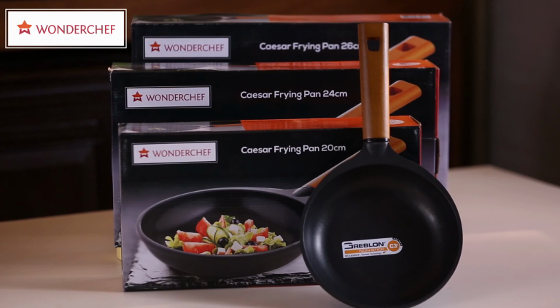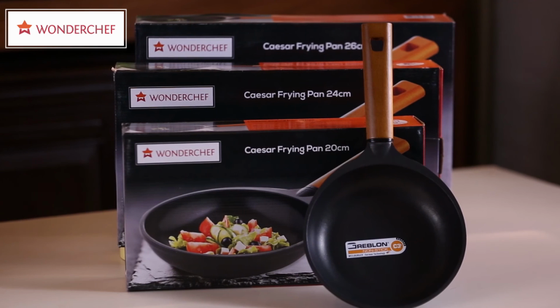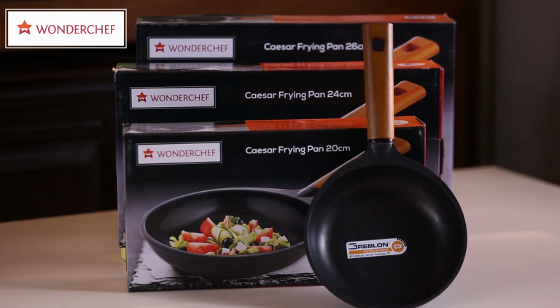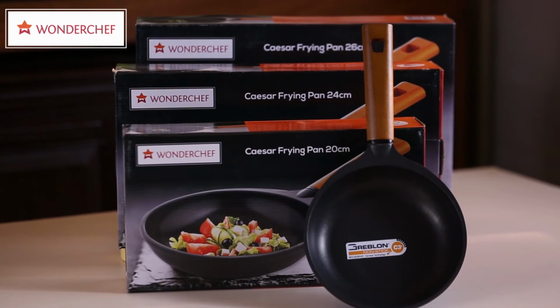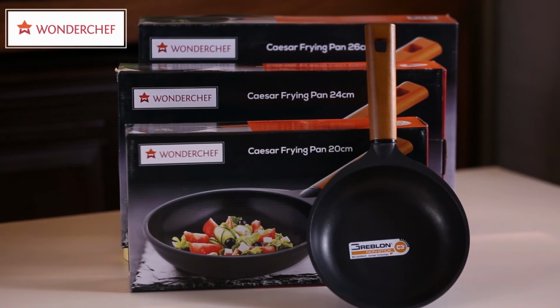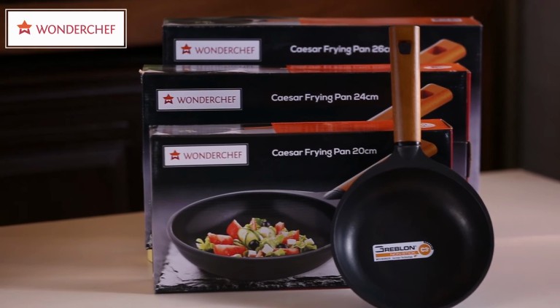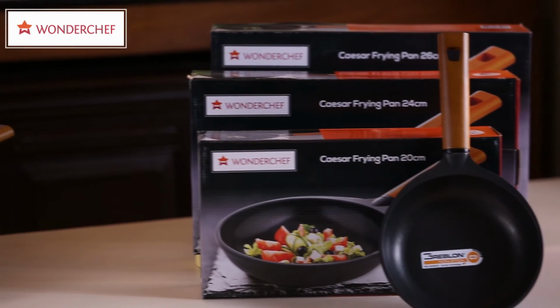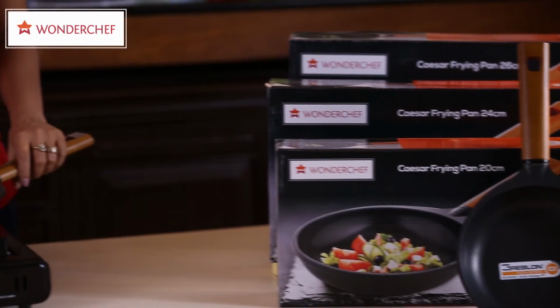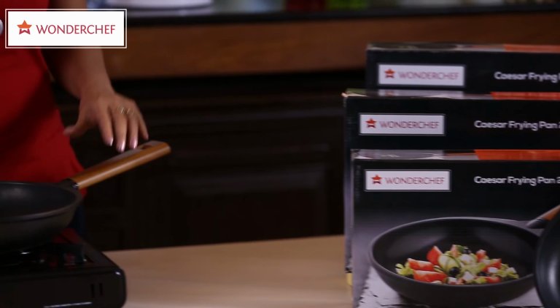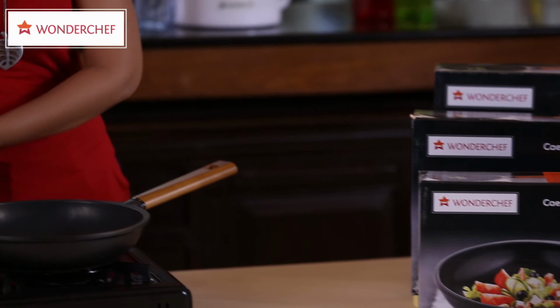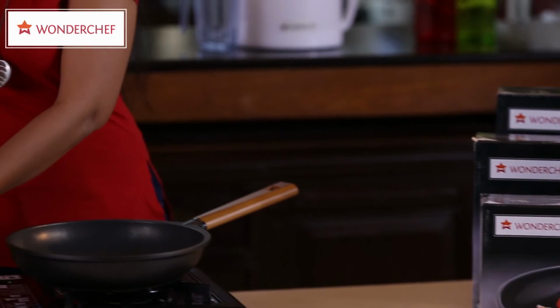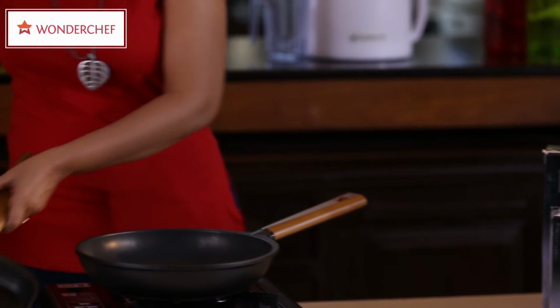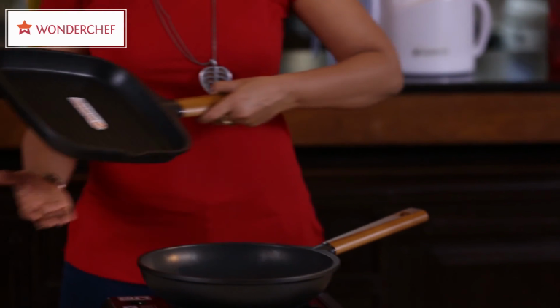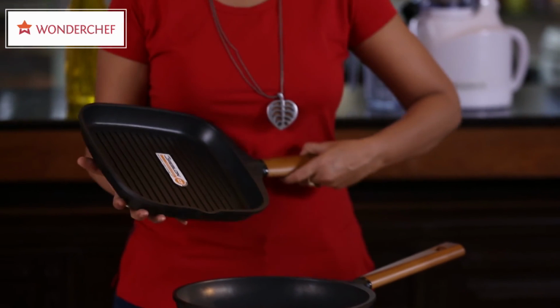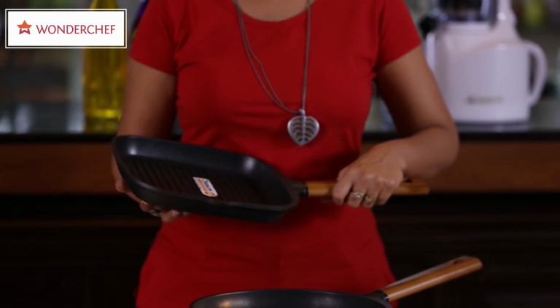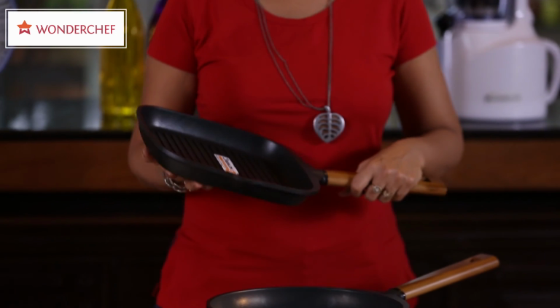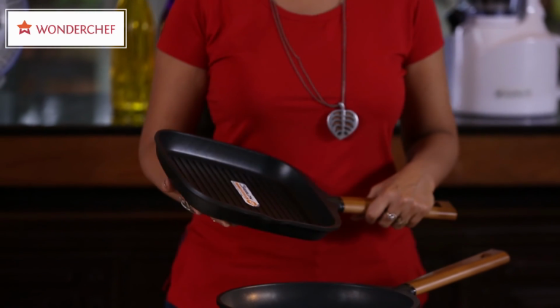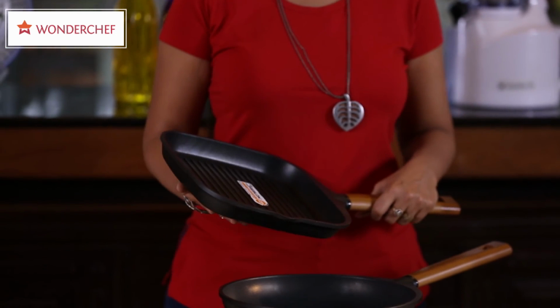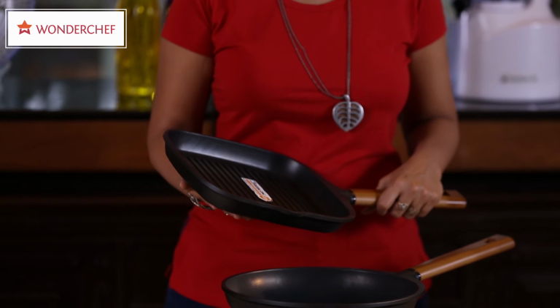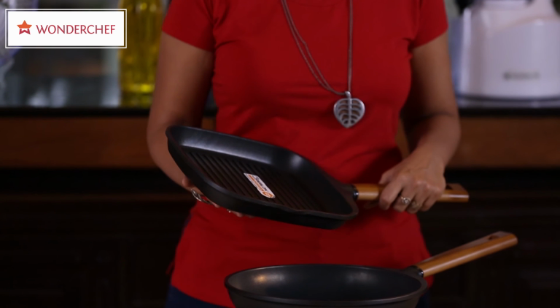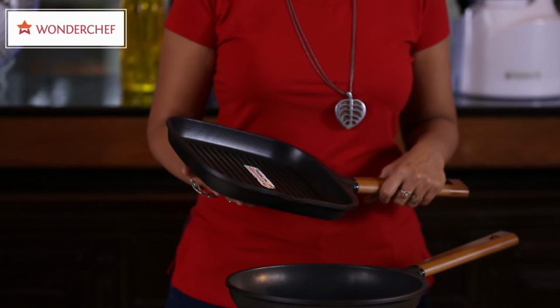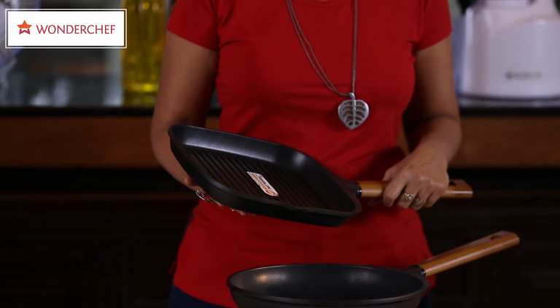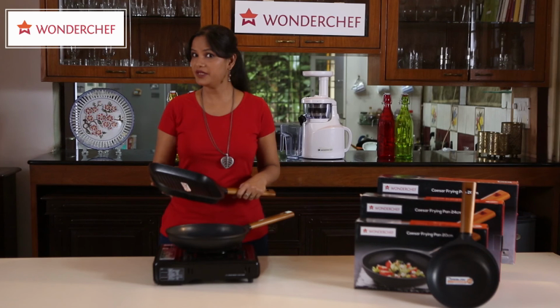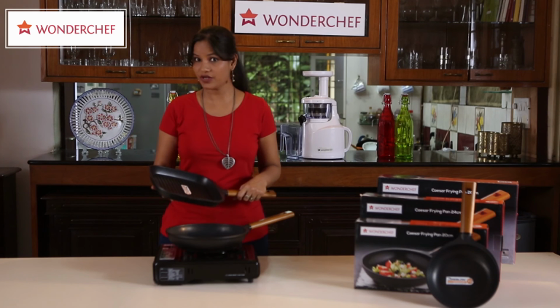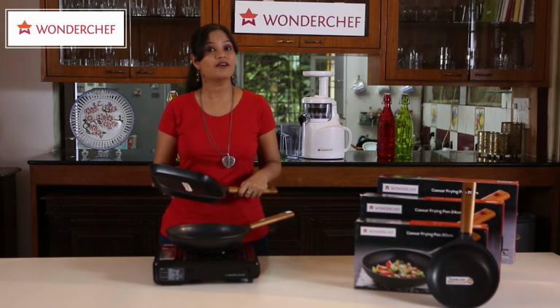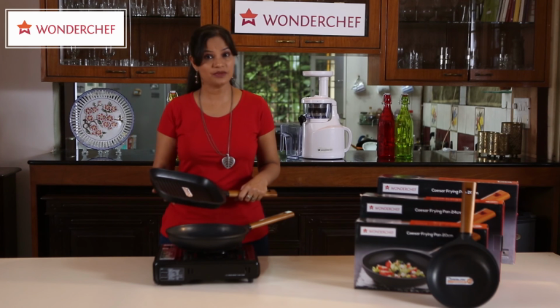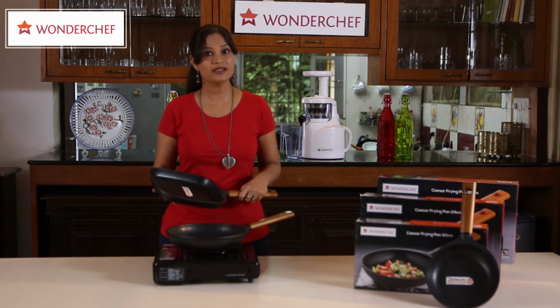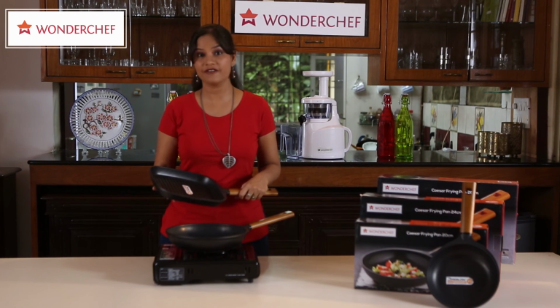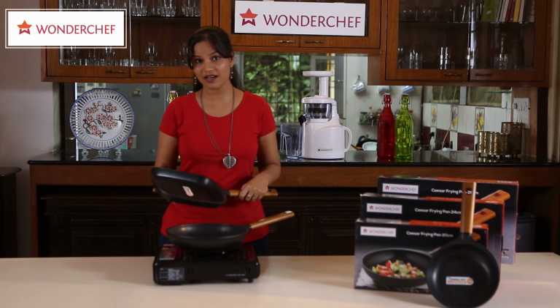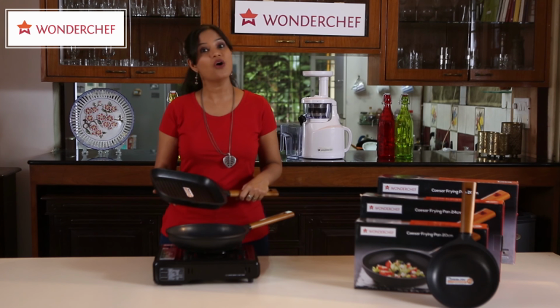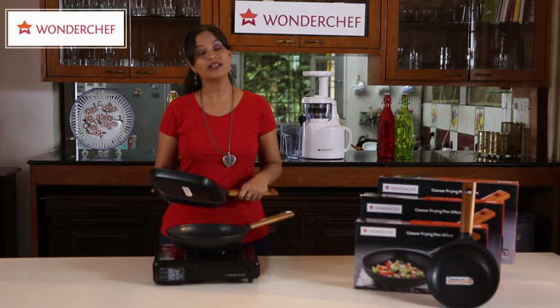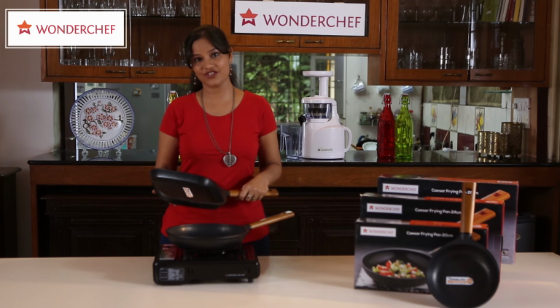The Caesar range comes in all sizes. And of course, my favourite — the grill pan. This enables you to get the professional grill look at home, be it for your vegetable grills, fish tikka, or sandwiches.